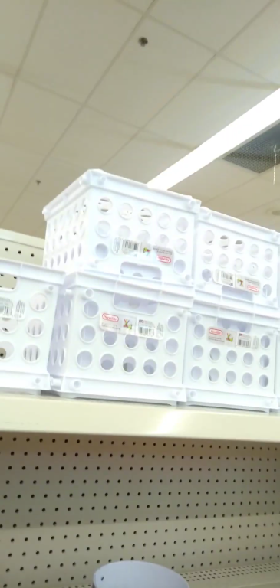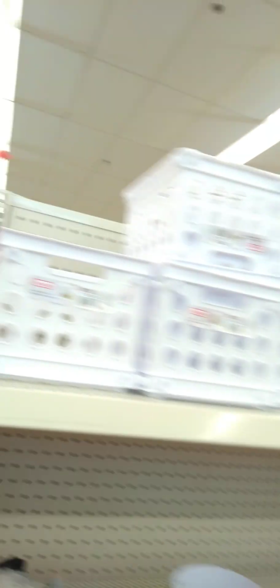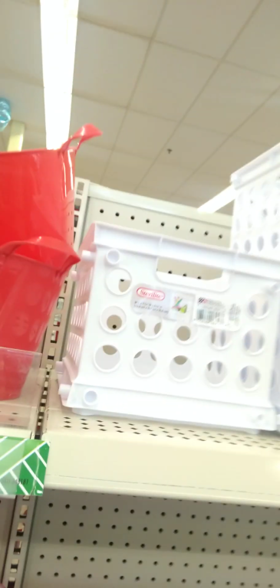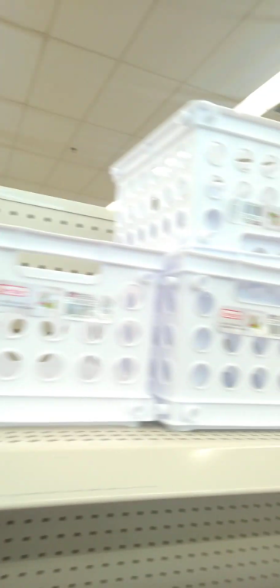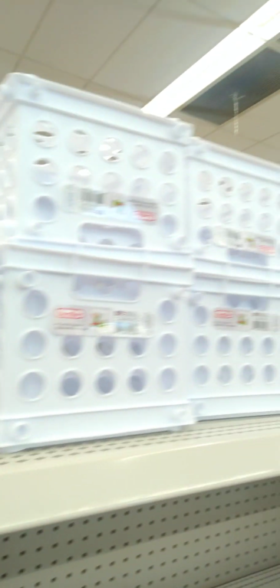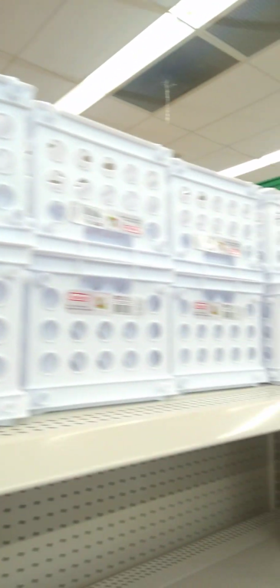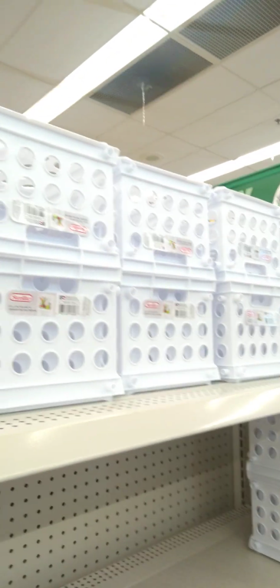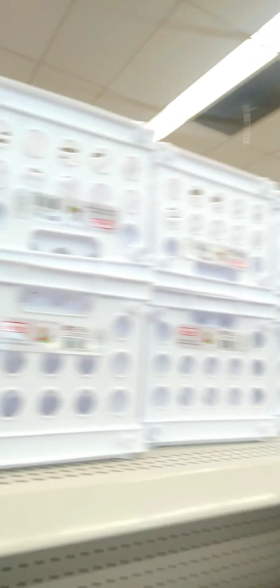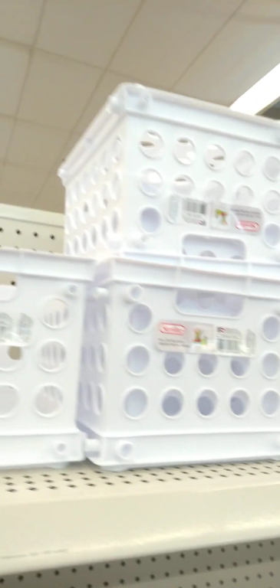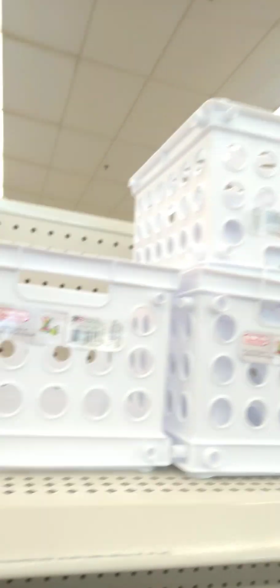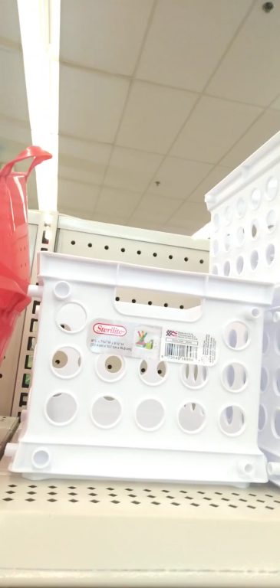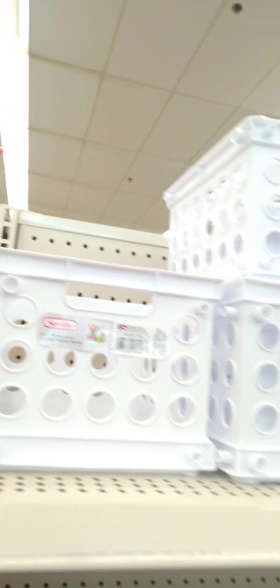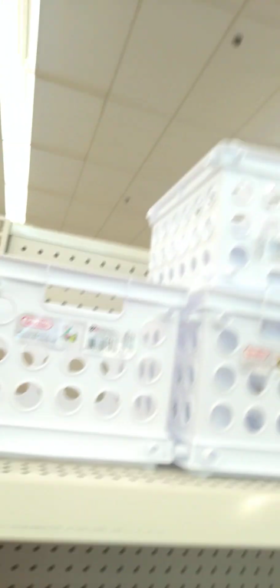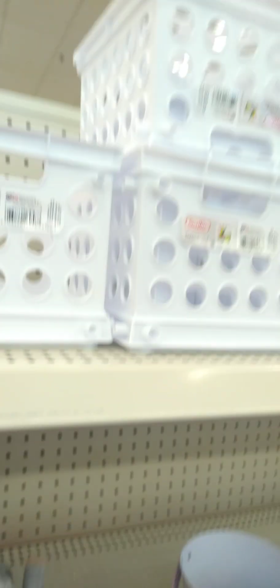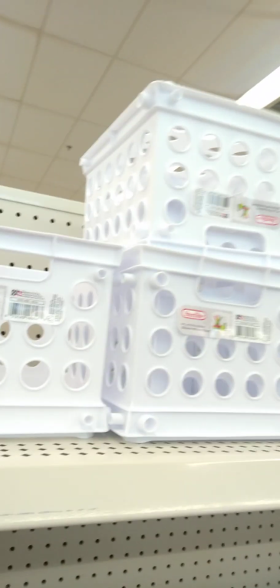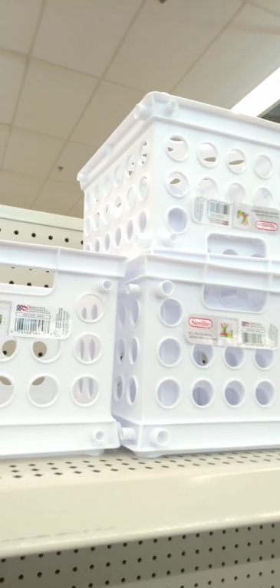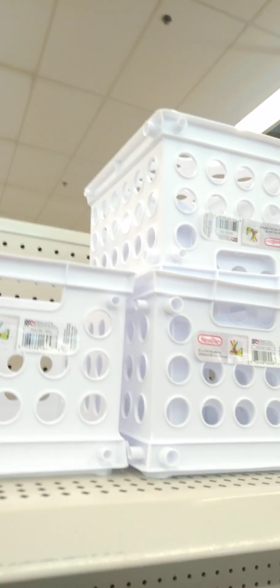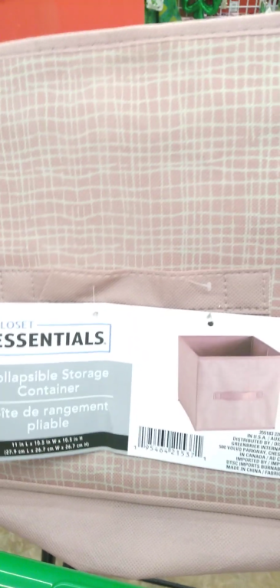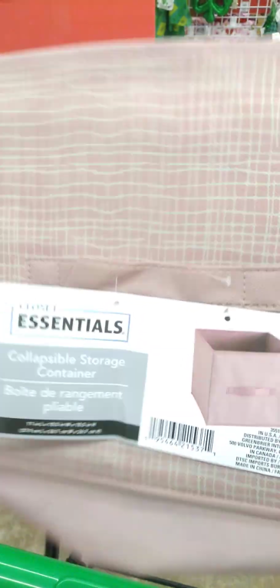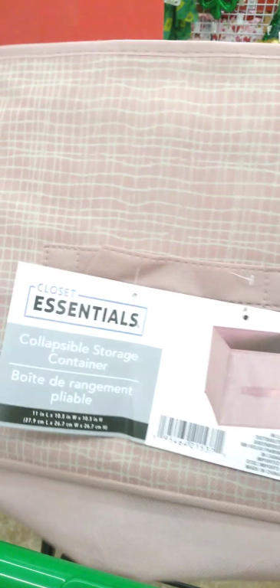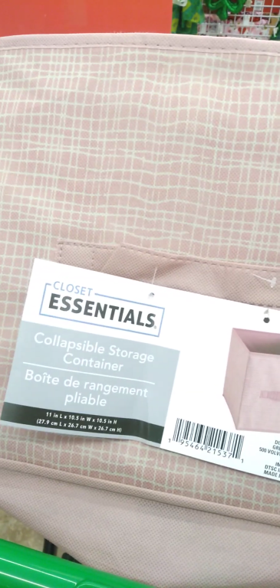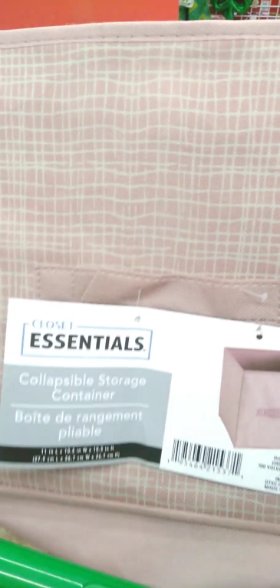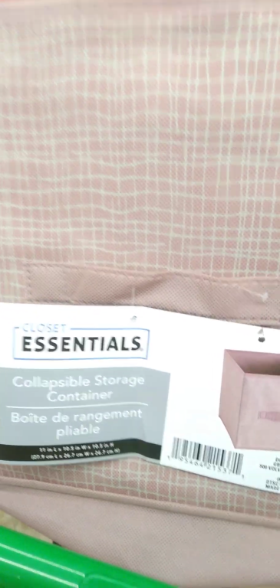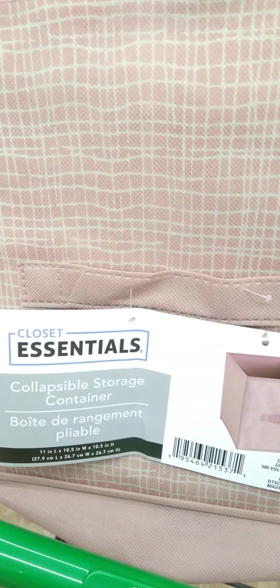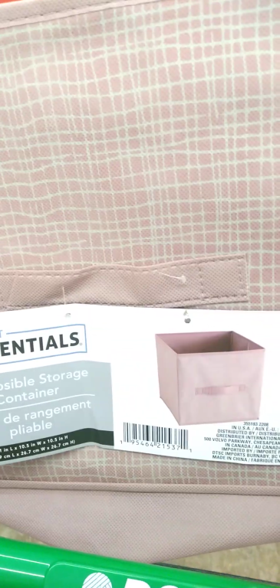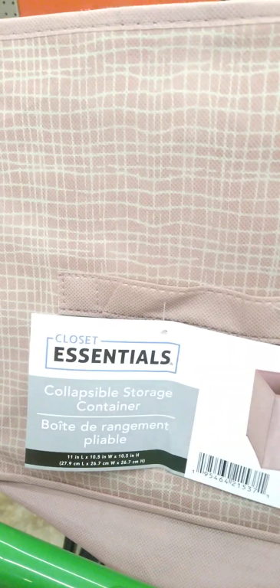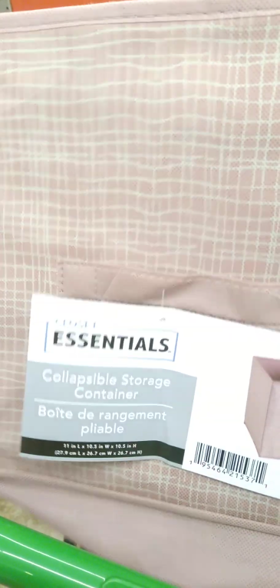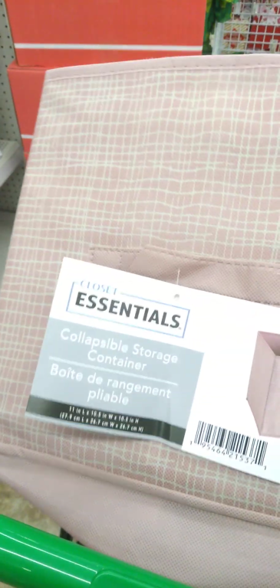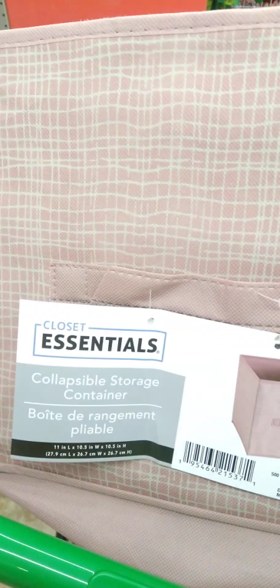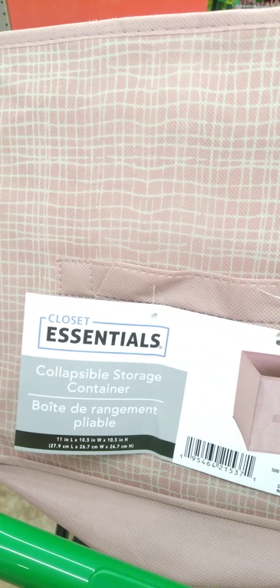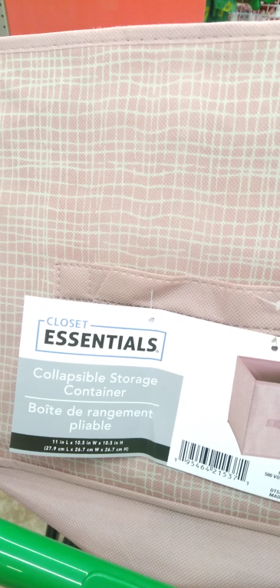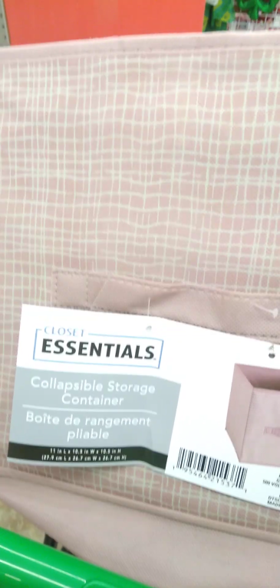Looks like they have the Sterilite little crates back. There are just so many things you can do with these crates — I'm so glad they're back. I also see a new decor storage box. I don't think I've ever seen this pink; it's like a mauve pink. Pretty.